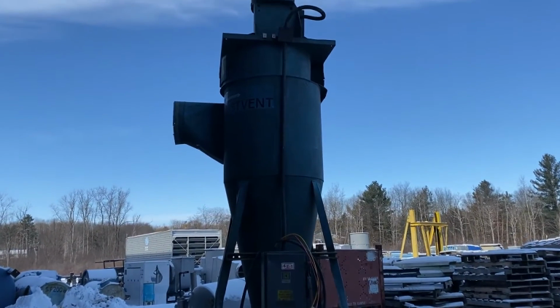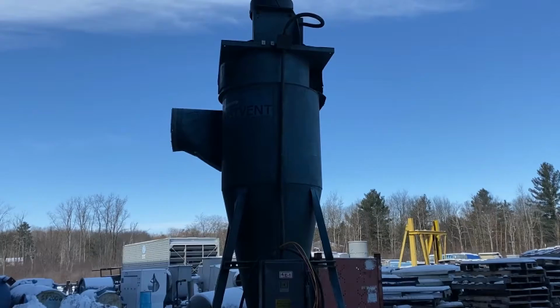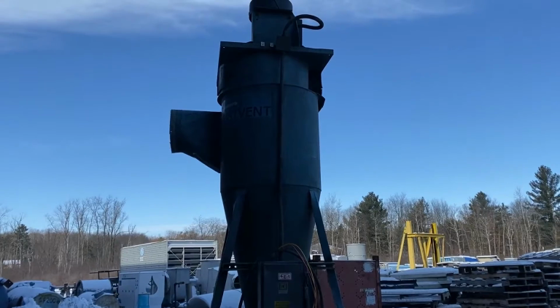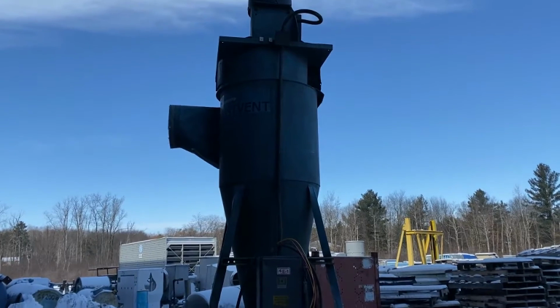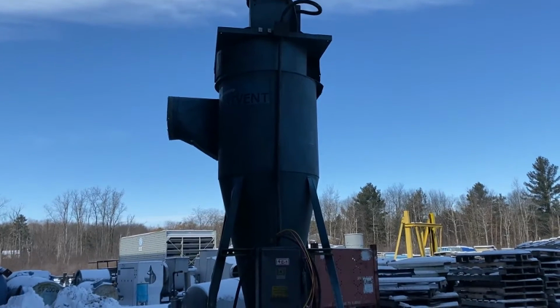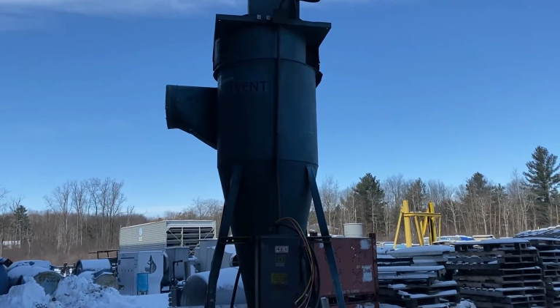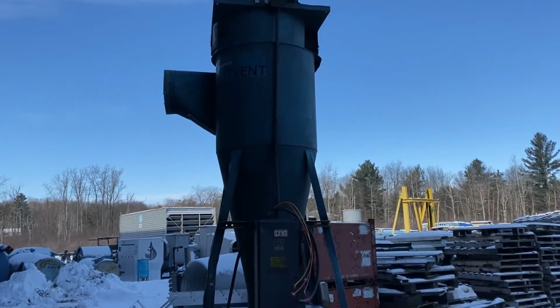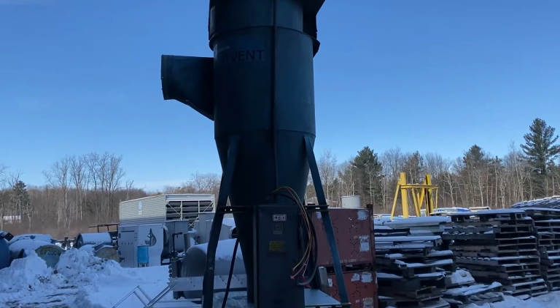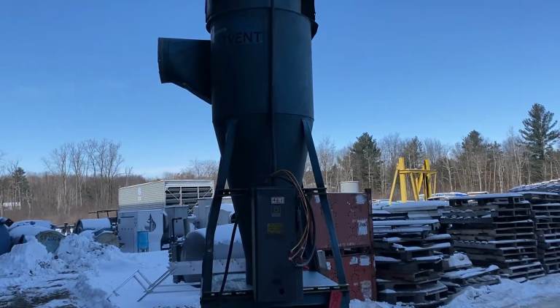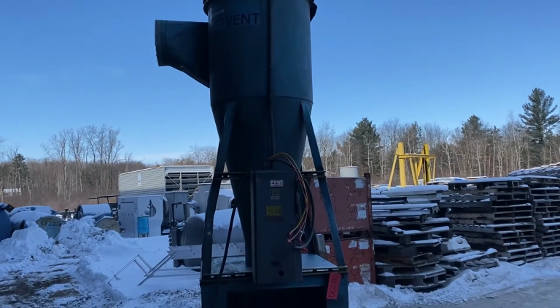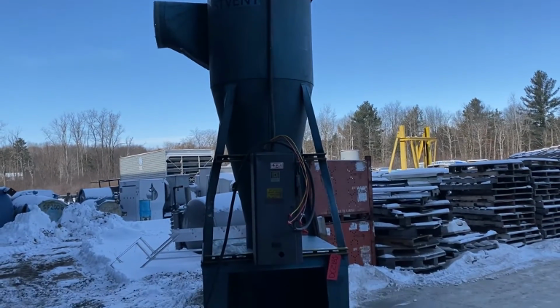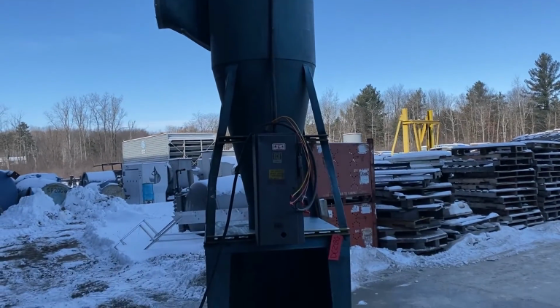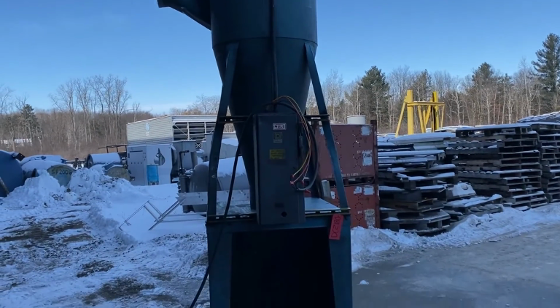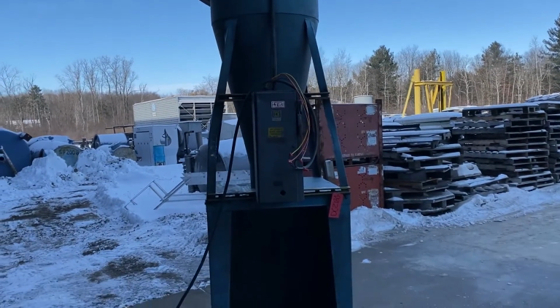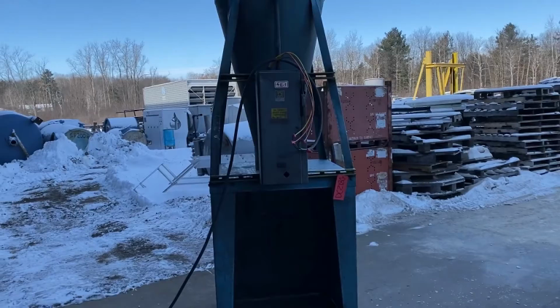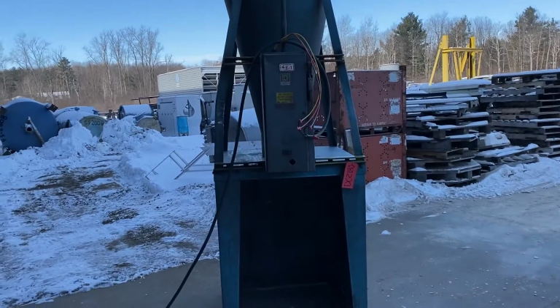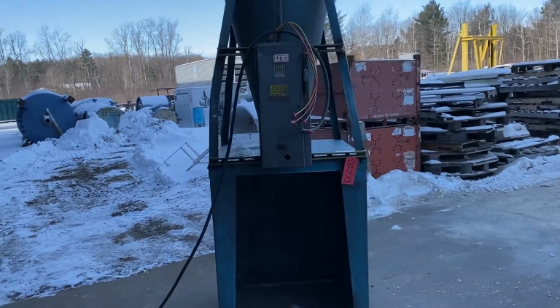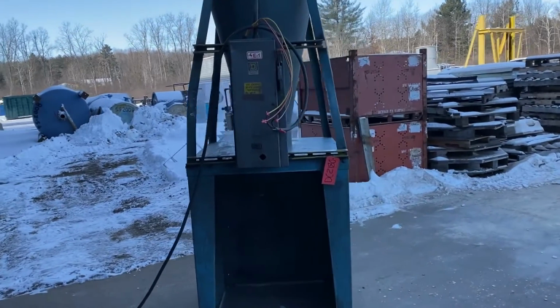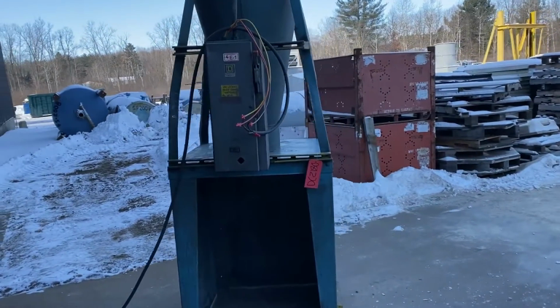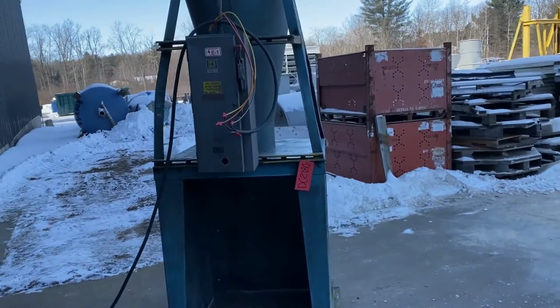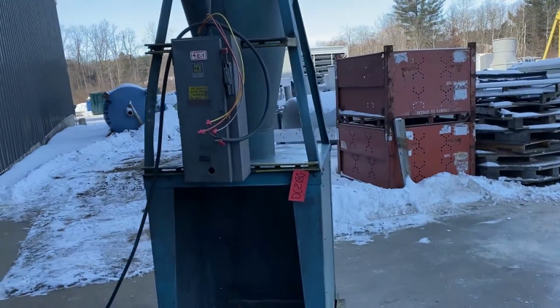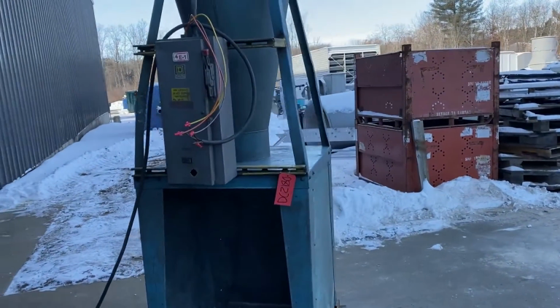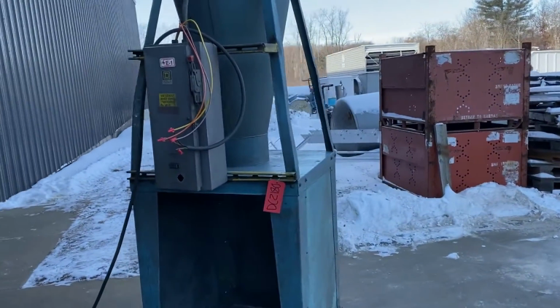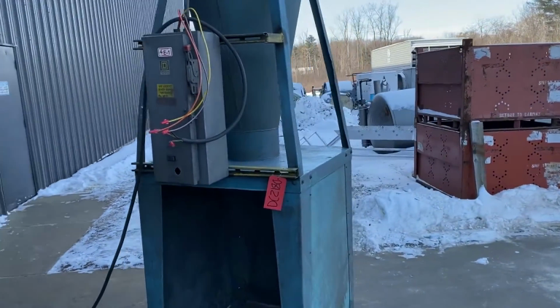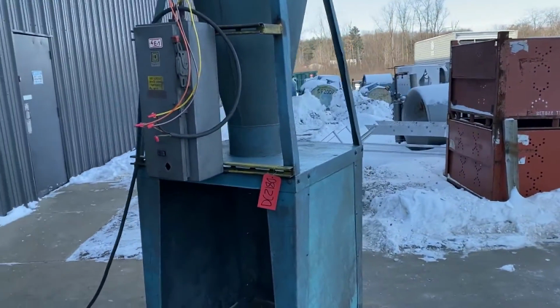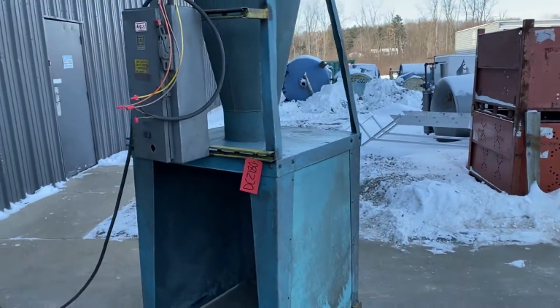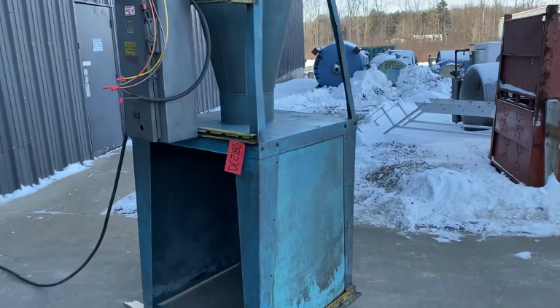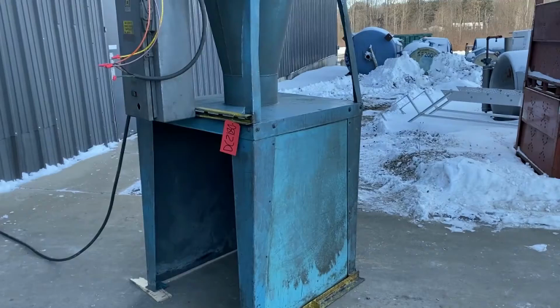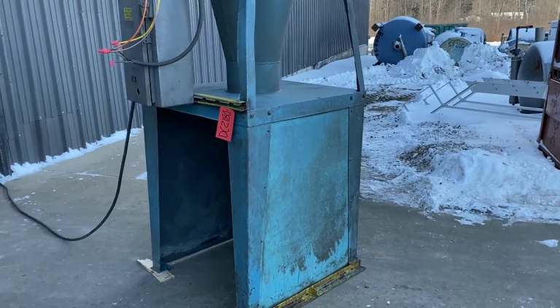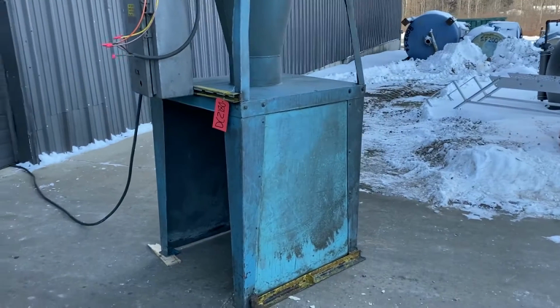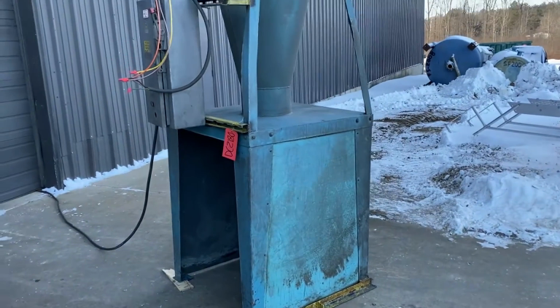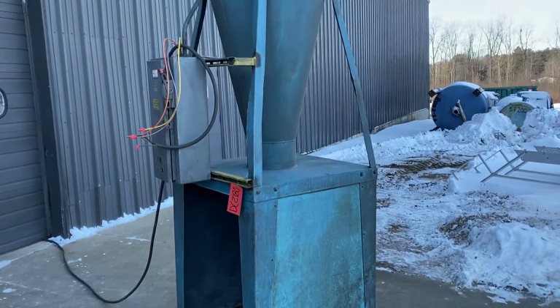Hello, today you're looking at a Dustvent 2000 CFM Cyclone Dust Collector, brought to you by Lanco. The unit can be wired for 208, 230, or 460. Very nice conditioned unit.